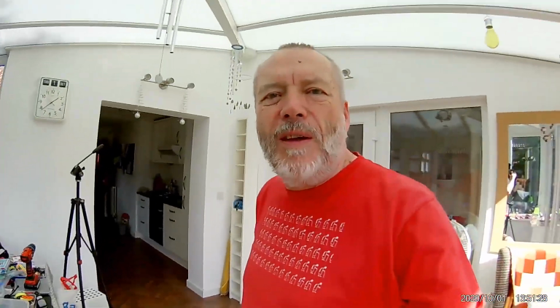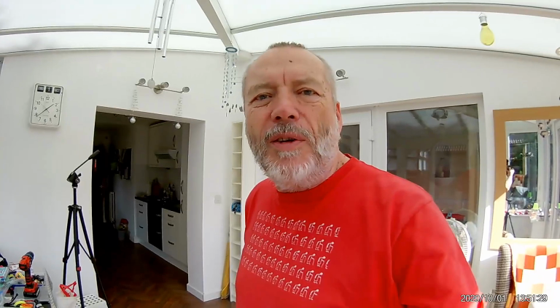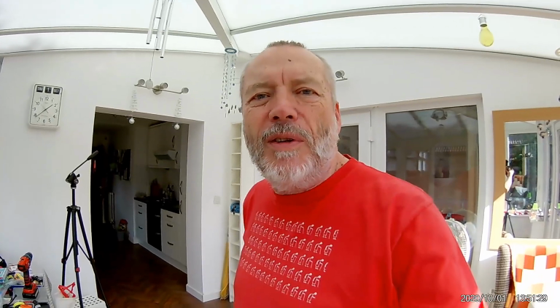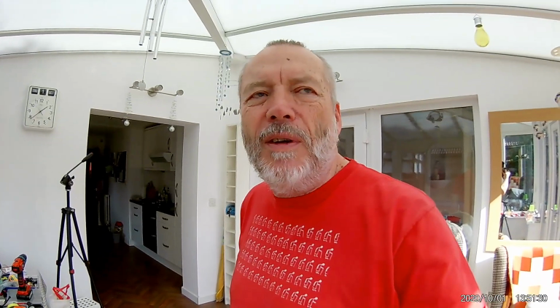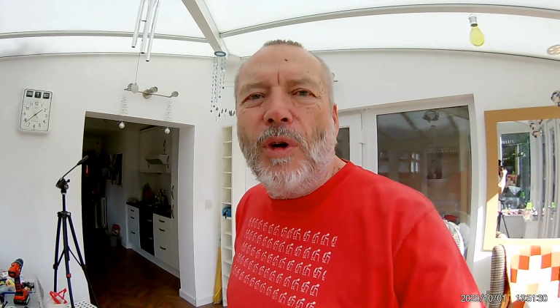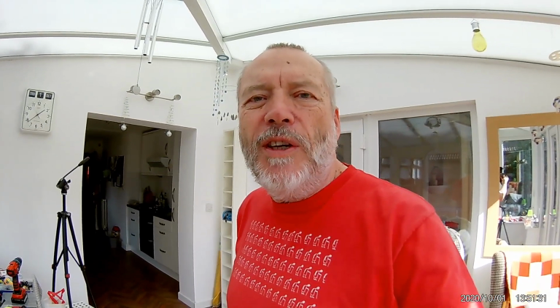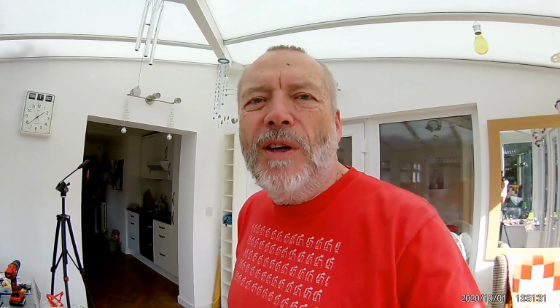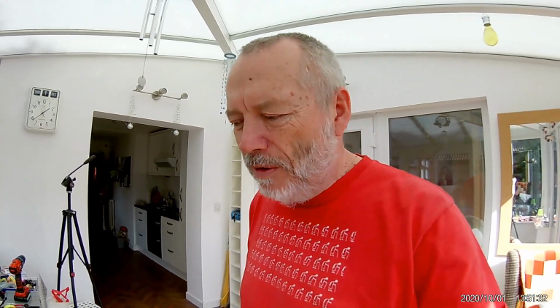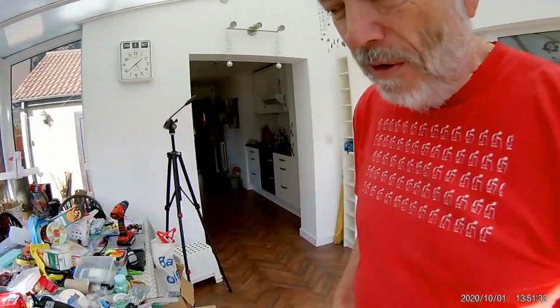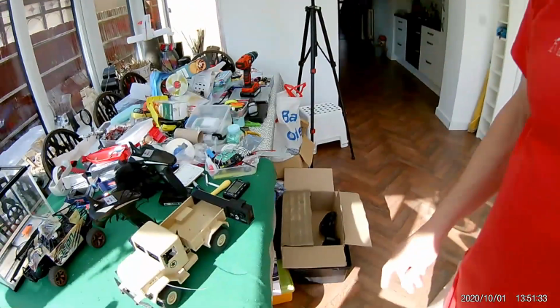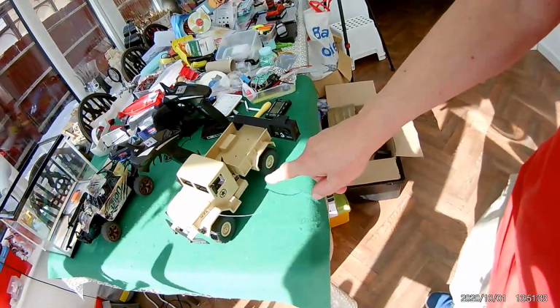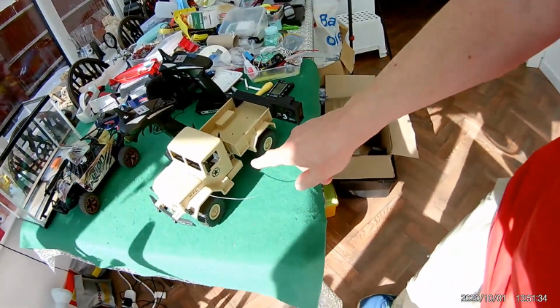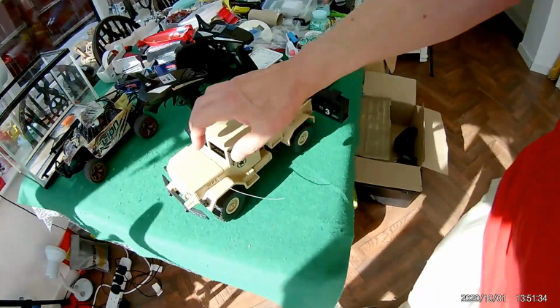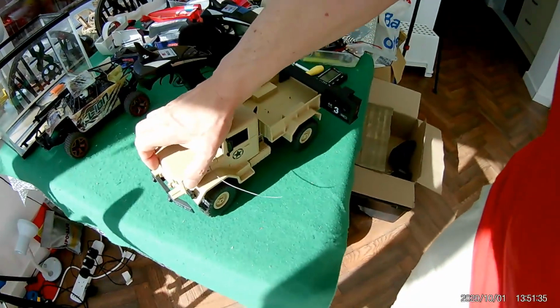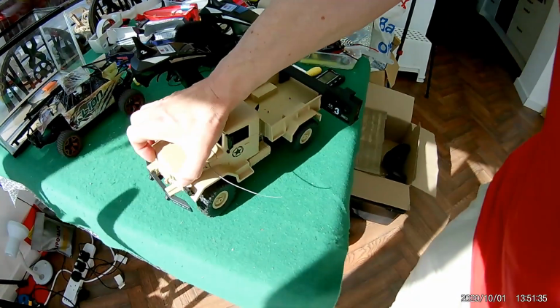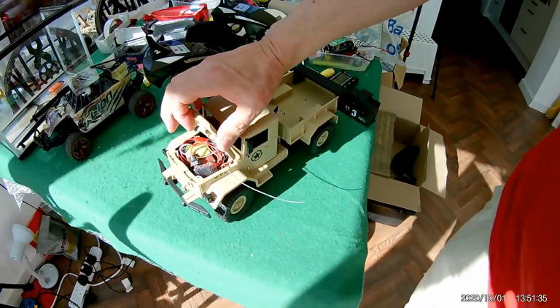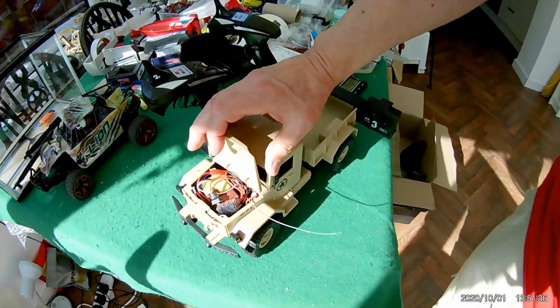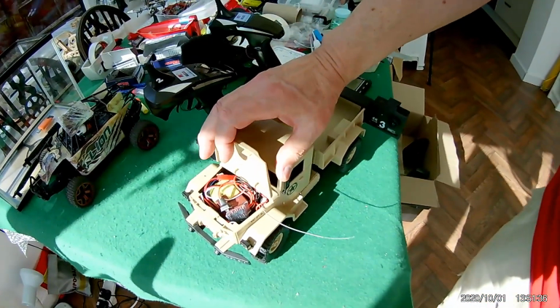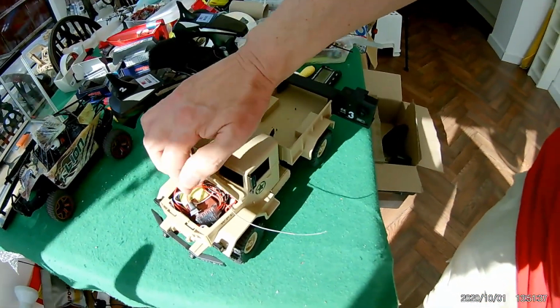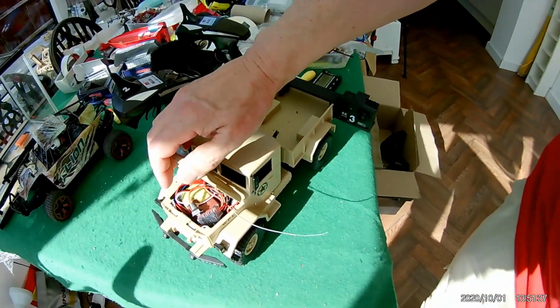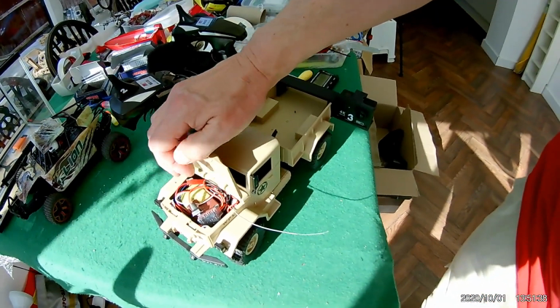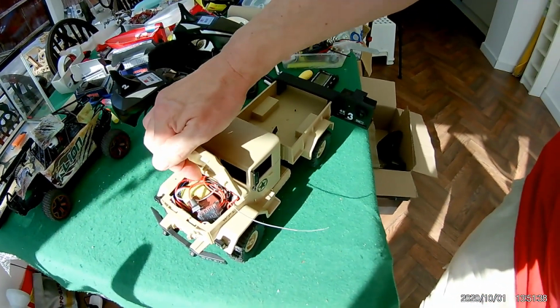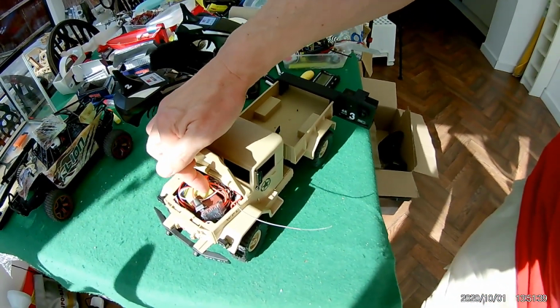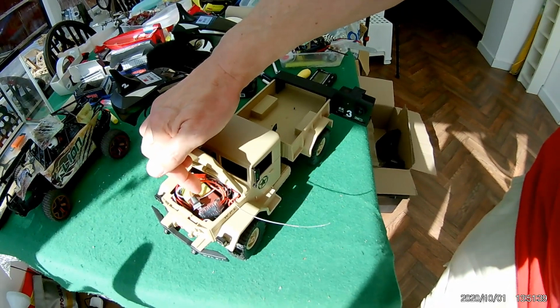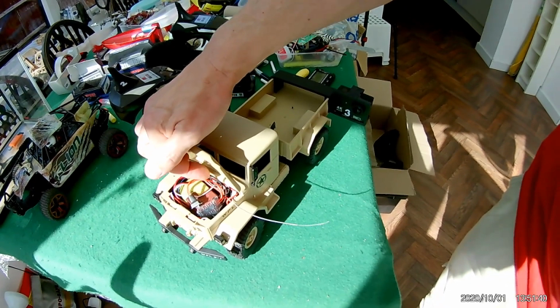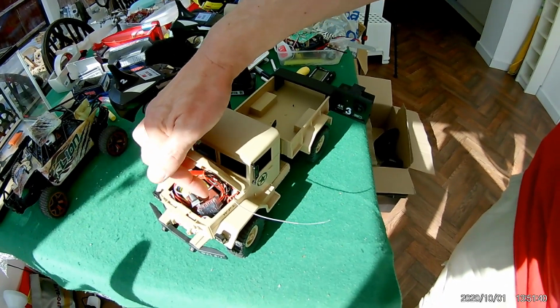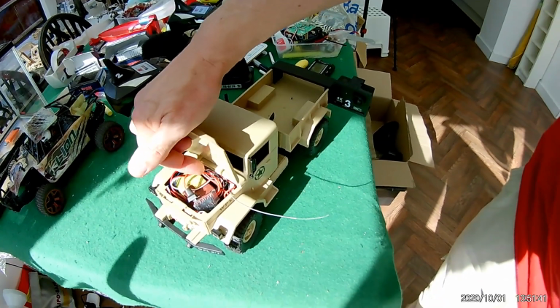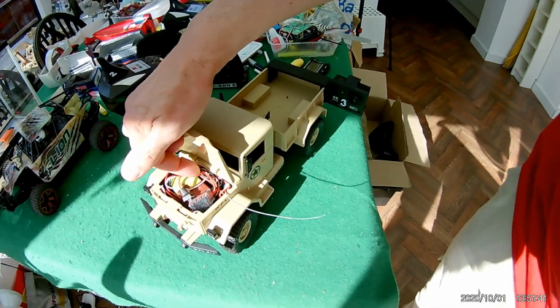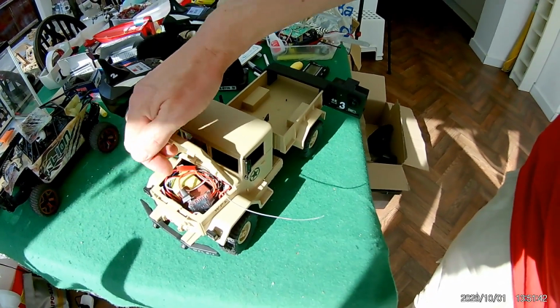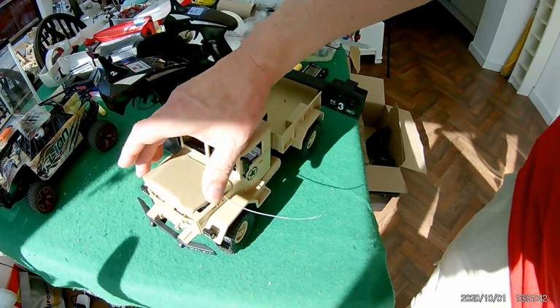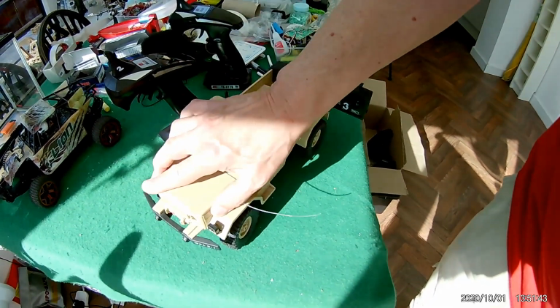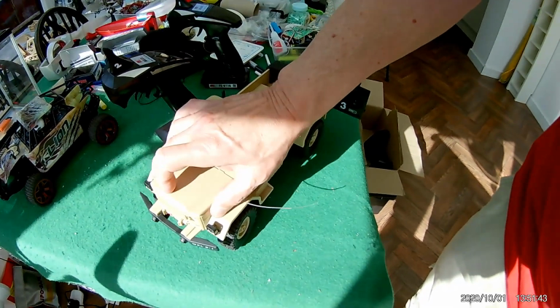Hi guys. I put this together and tucked everything neatly inside the bonnet - we've got the battery, ESC, and receiver all in there.